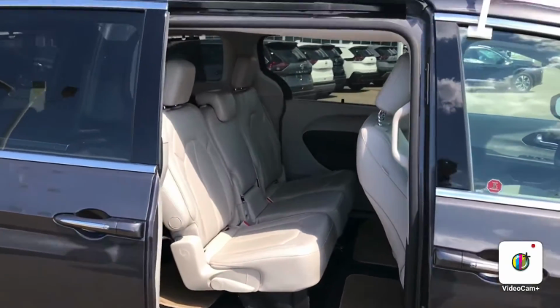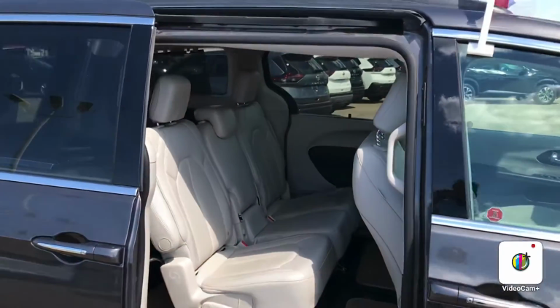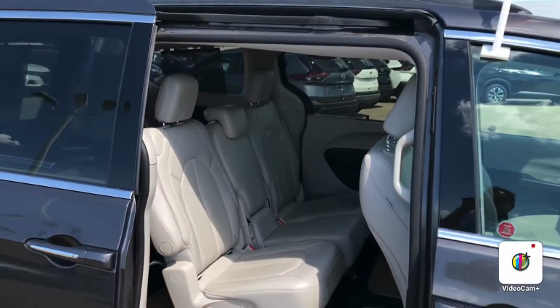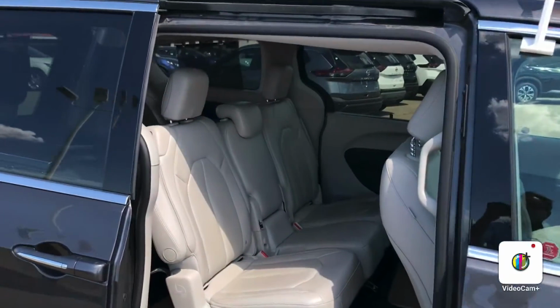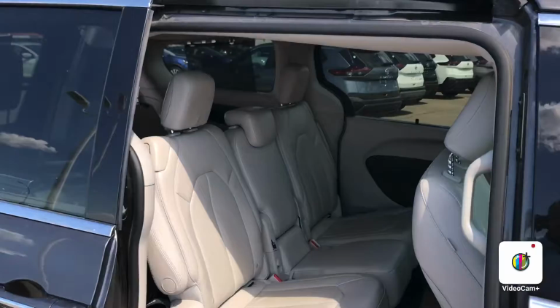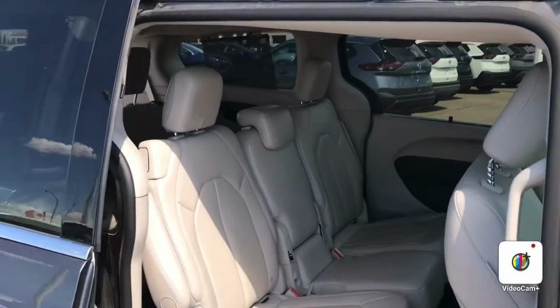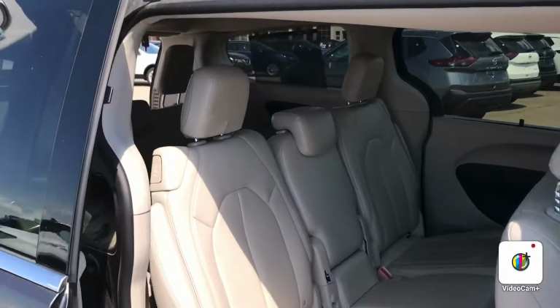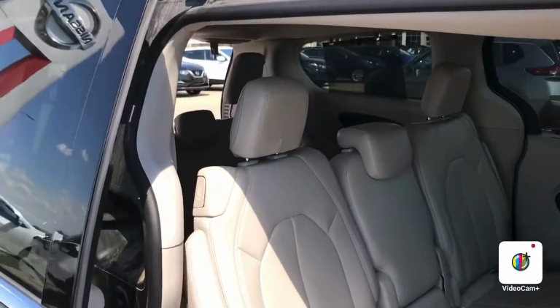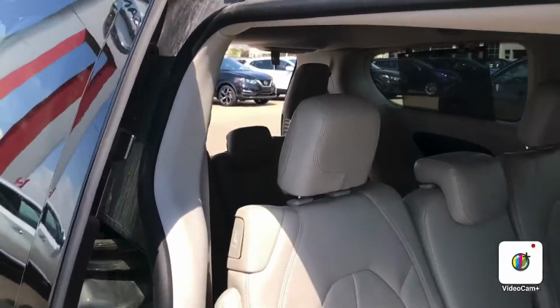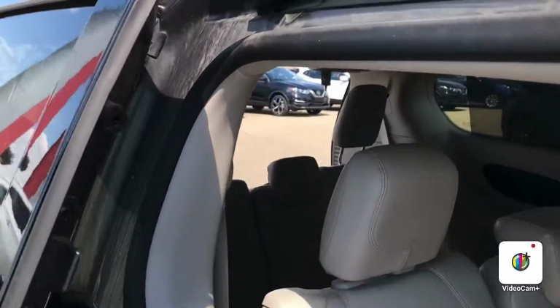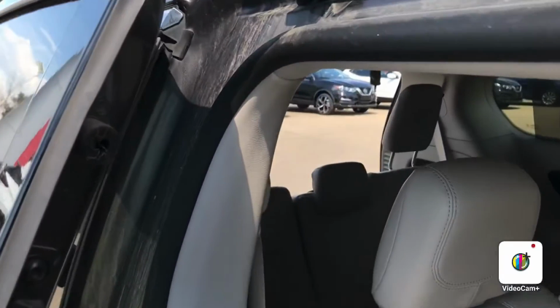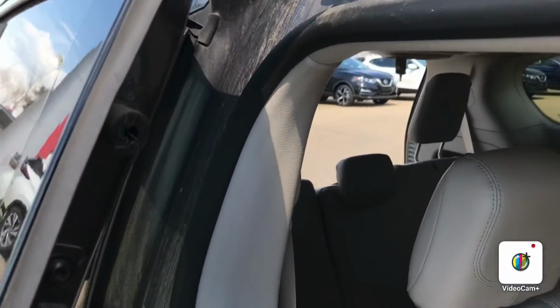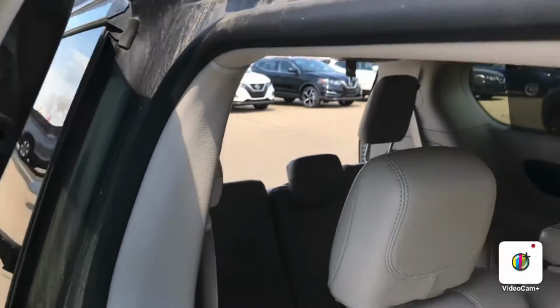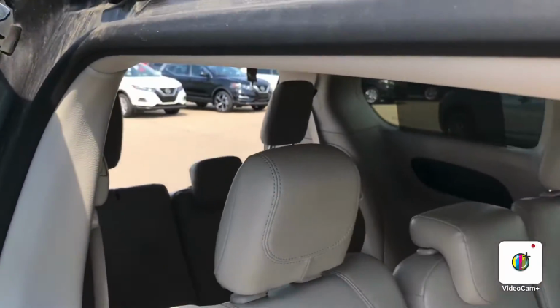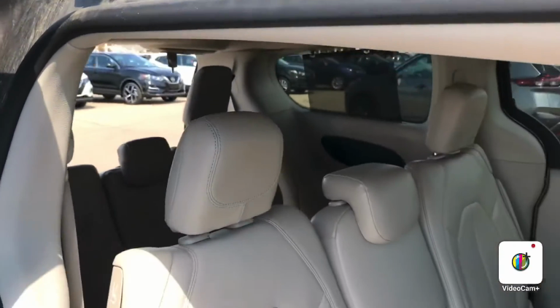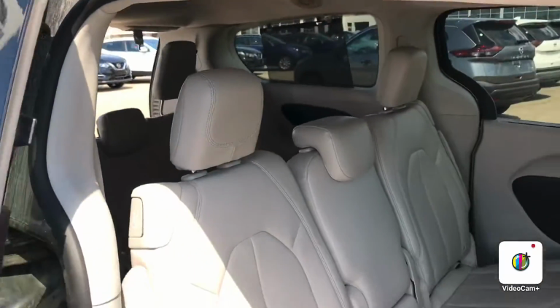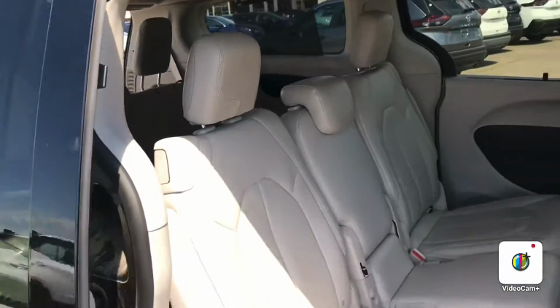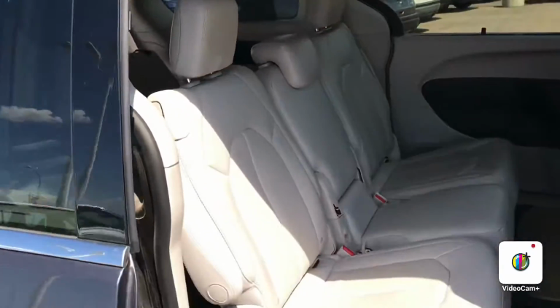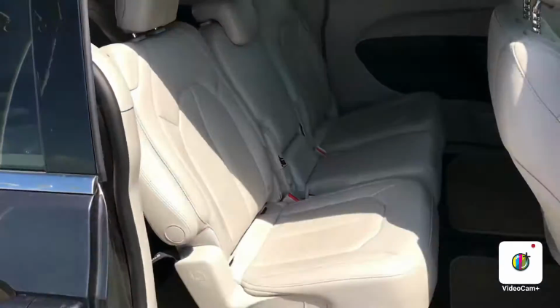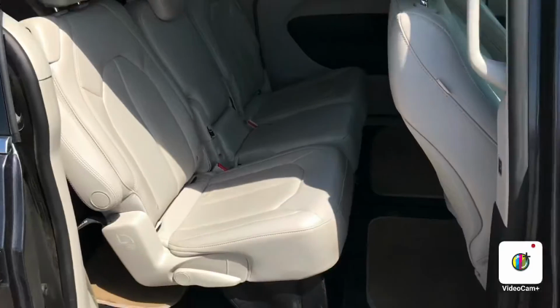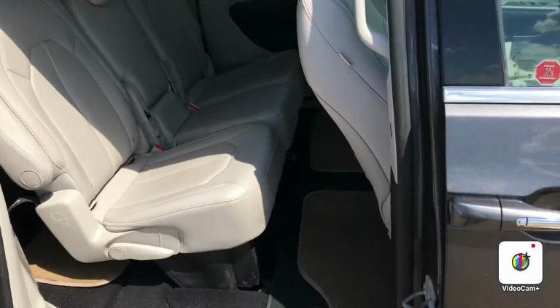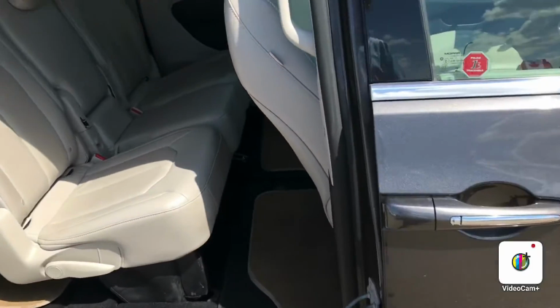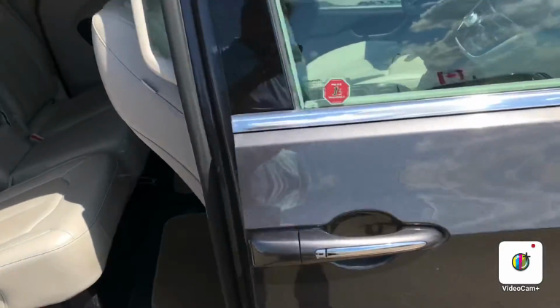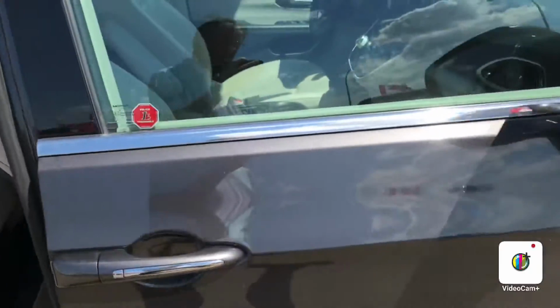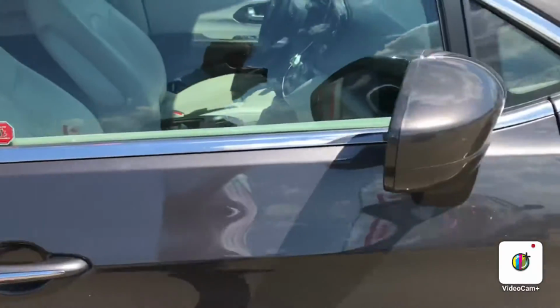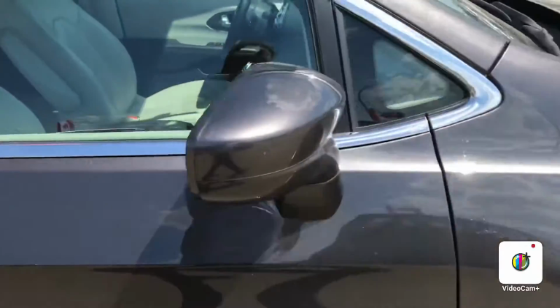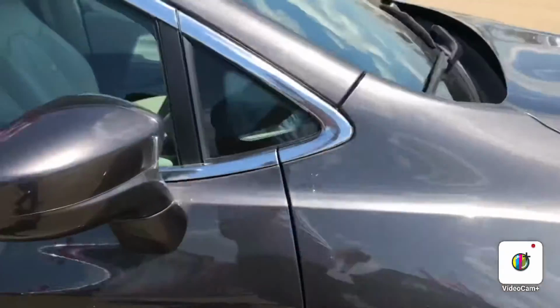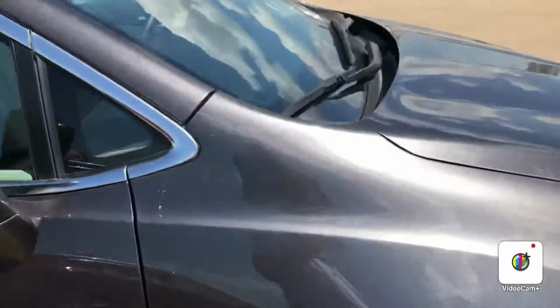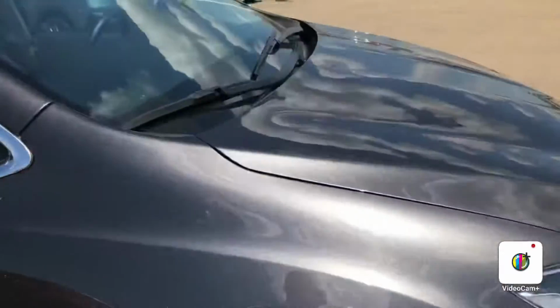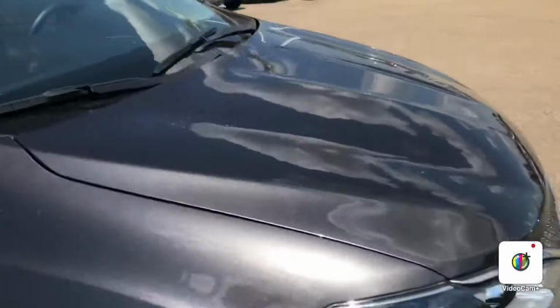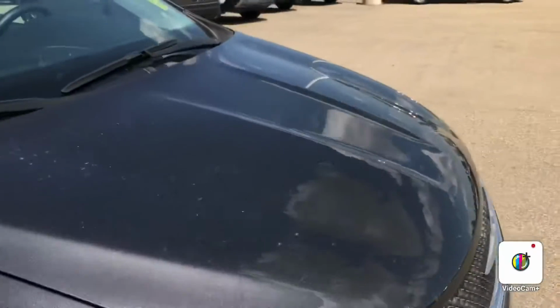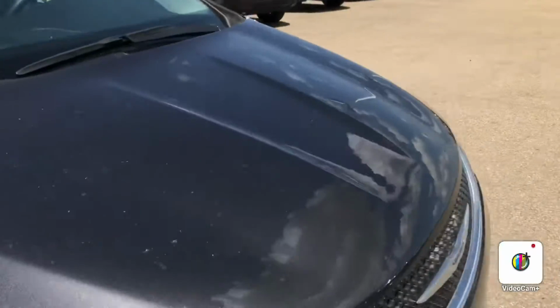Lots of space for the eight seats. They are leather seating, and these ones in the front are also power seats.